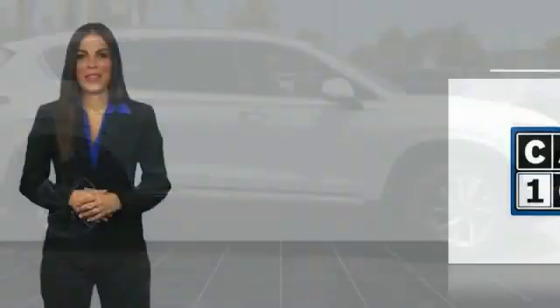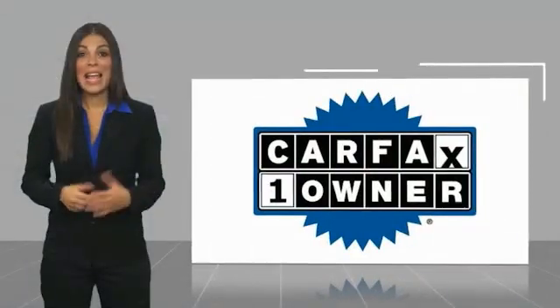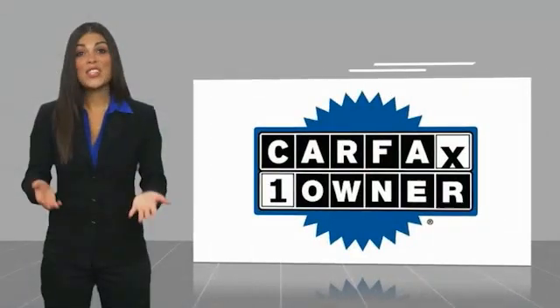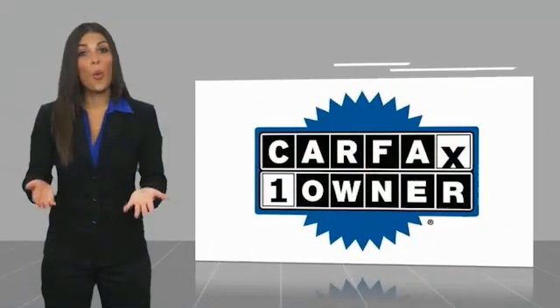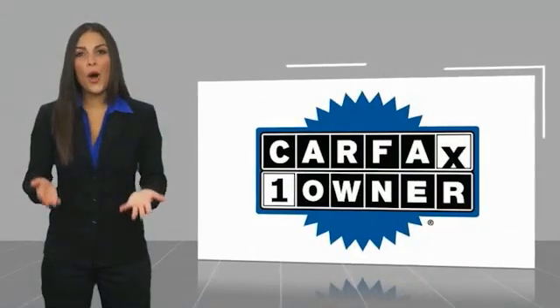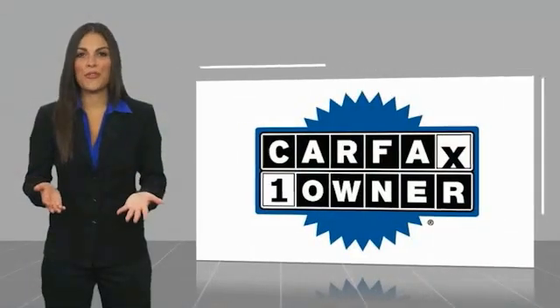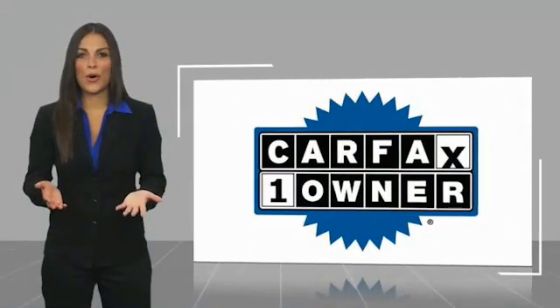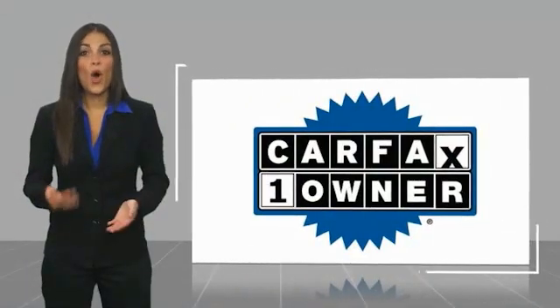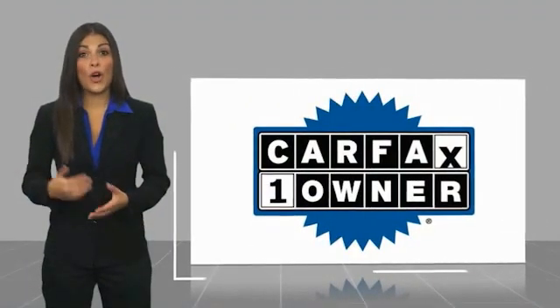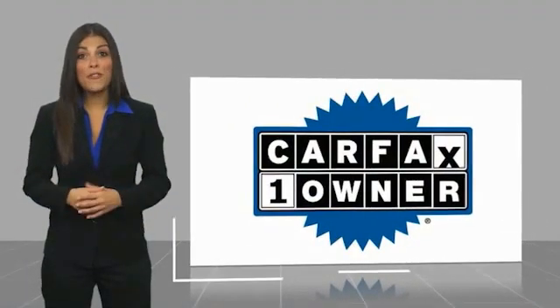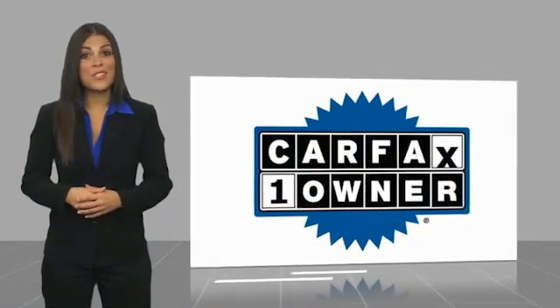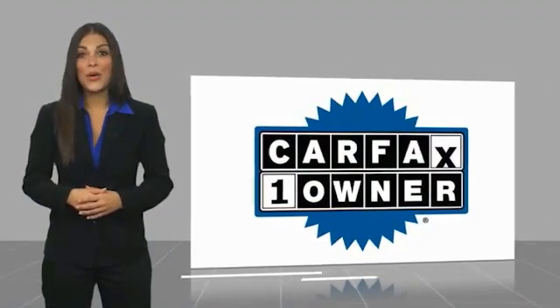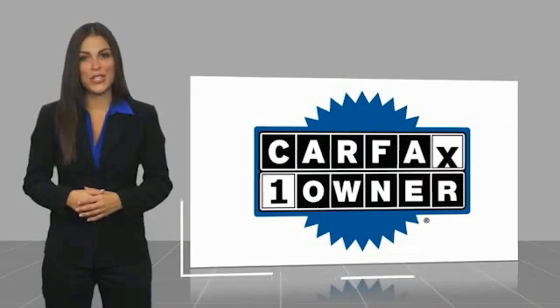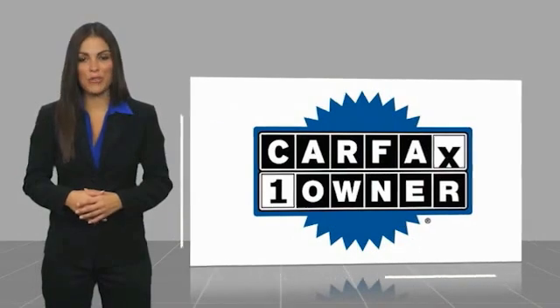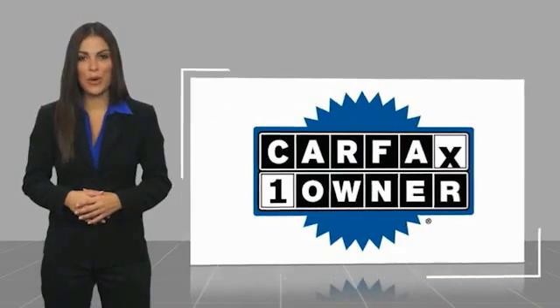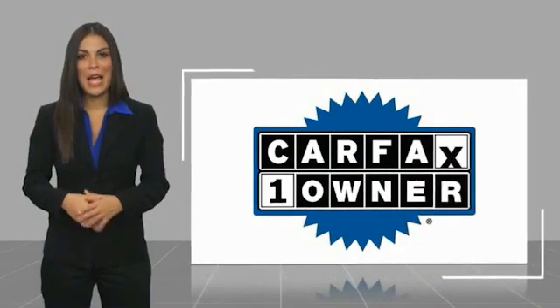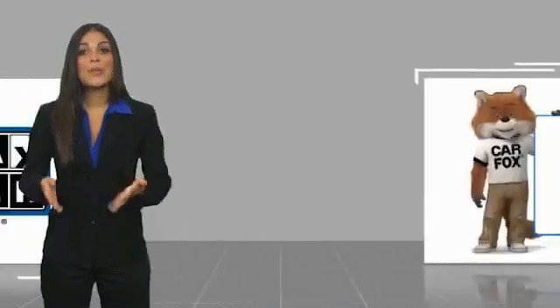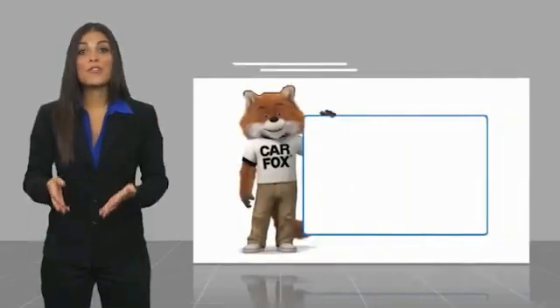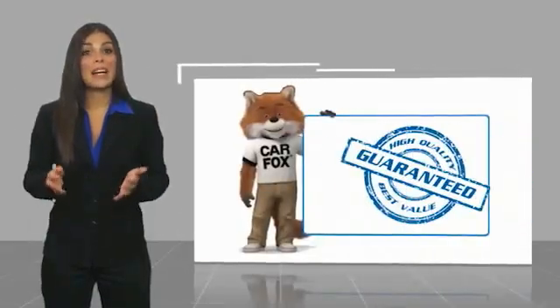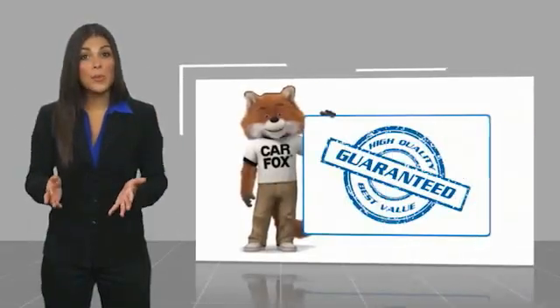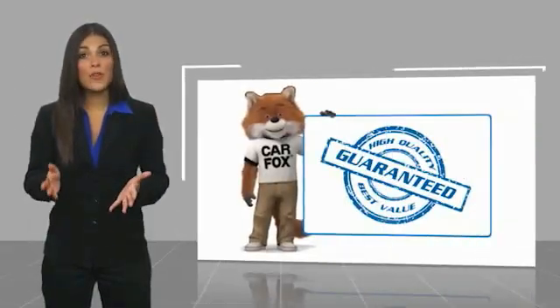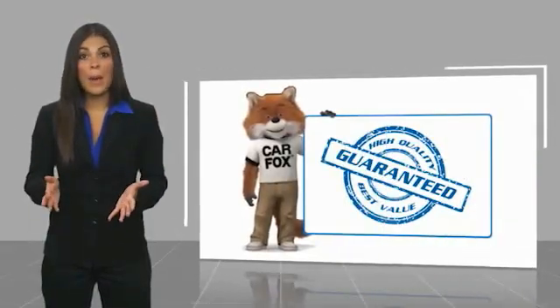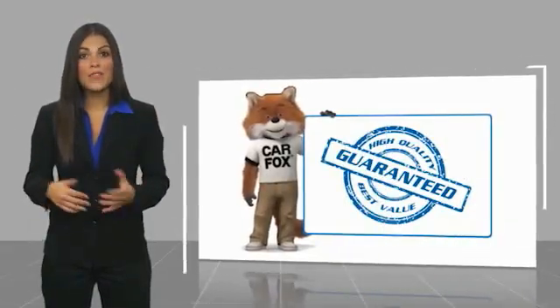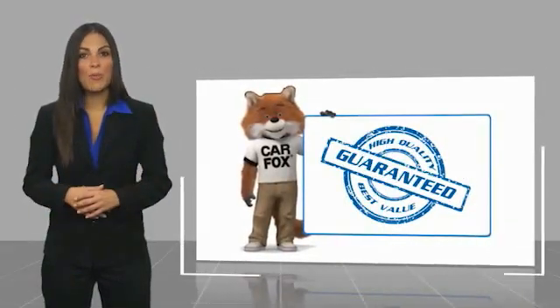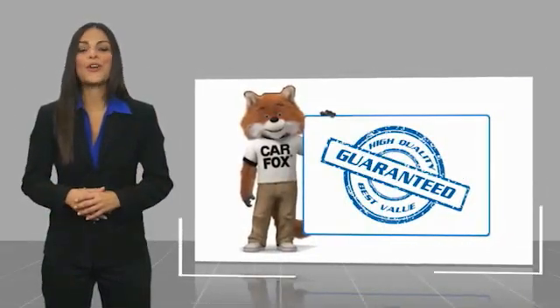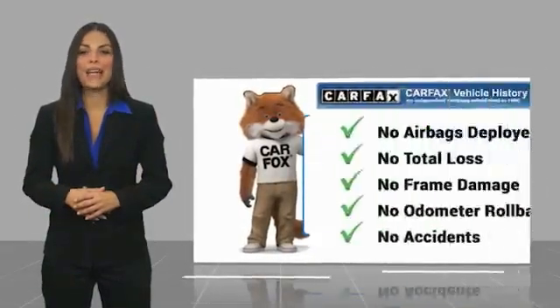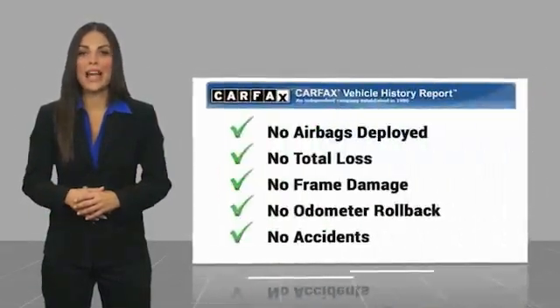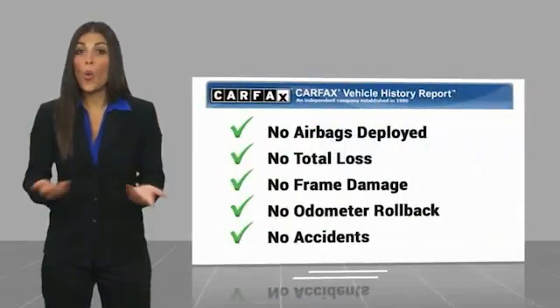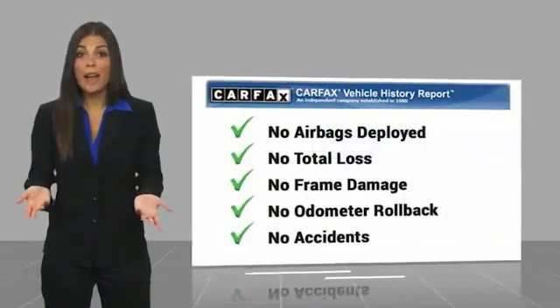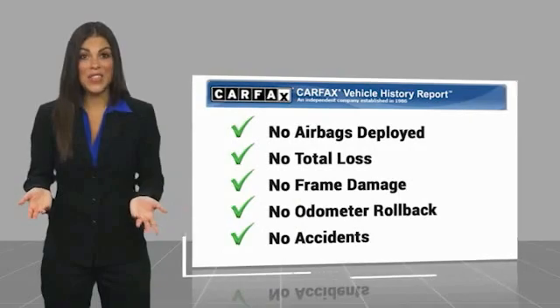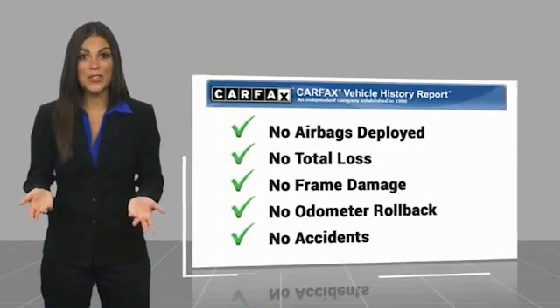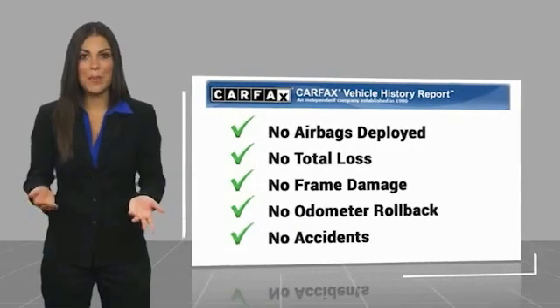This is a one-owner vehicle with a Carfax vehicle history report. Be sure to find a complimentary copy of this report online or contact the dealership.